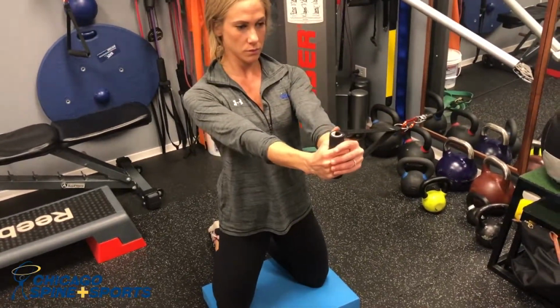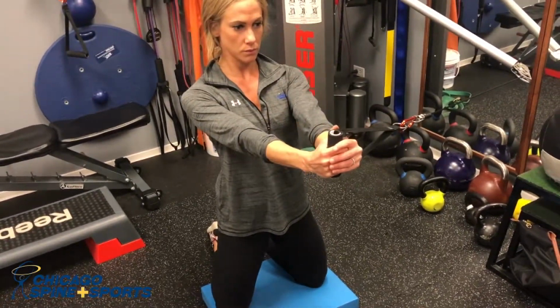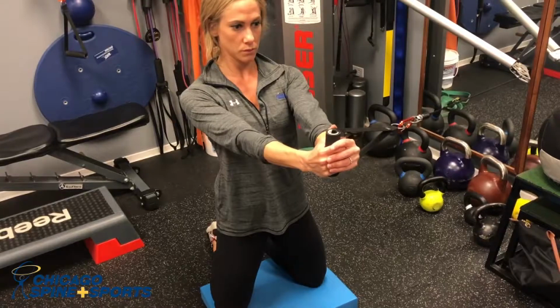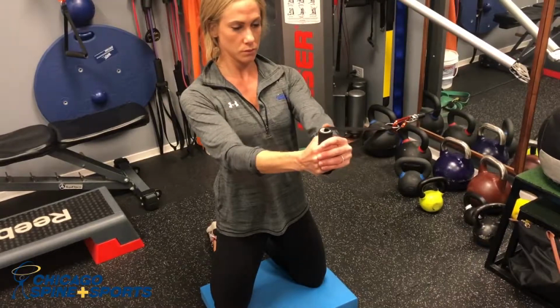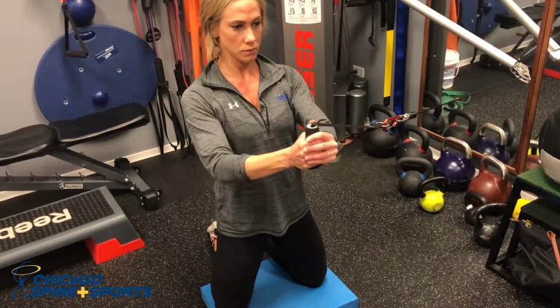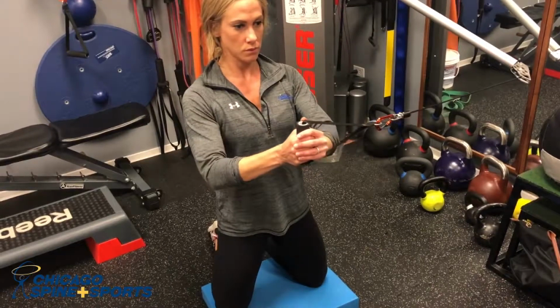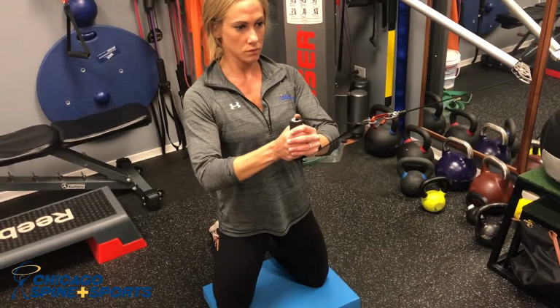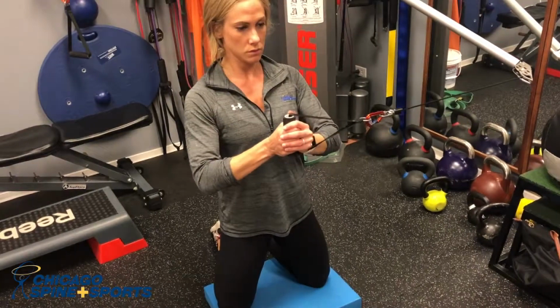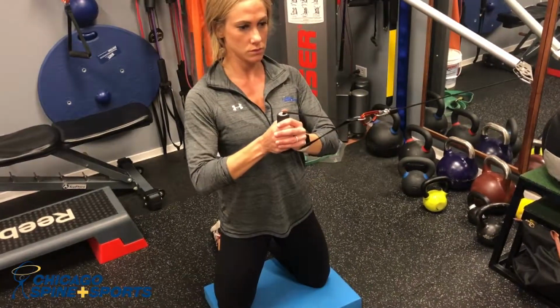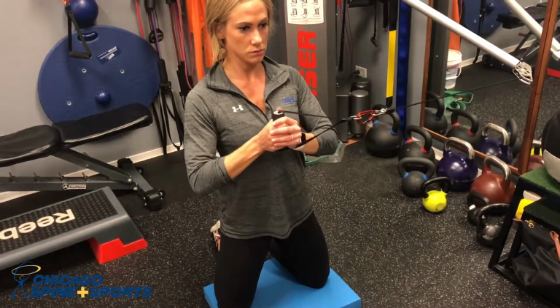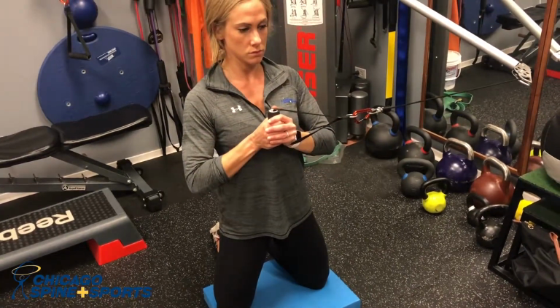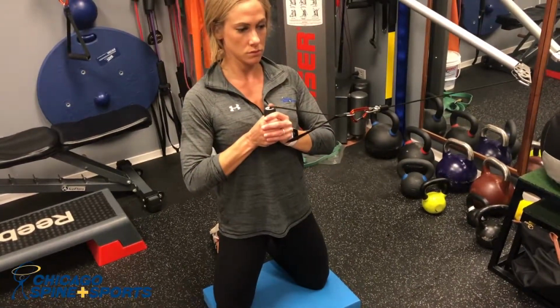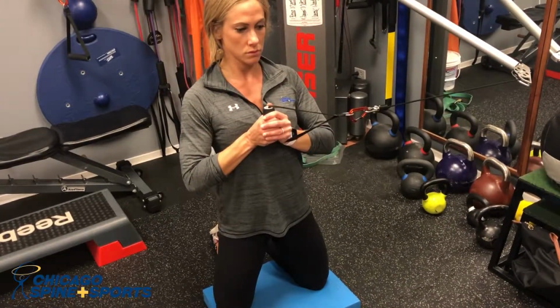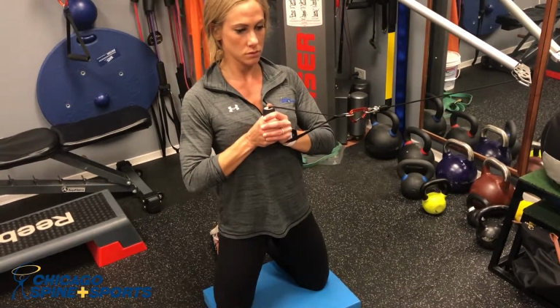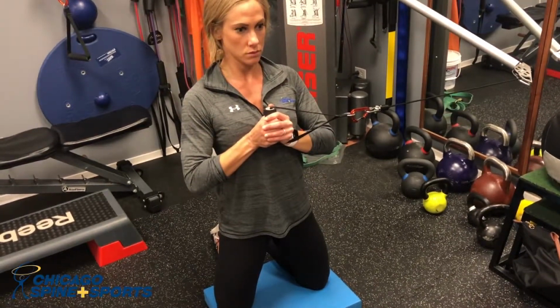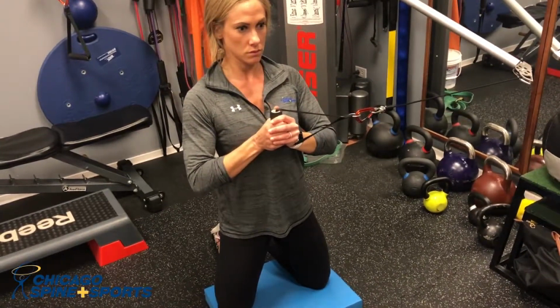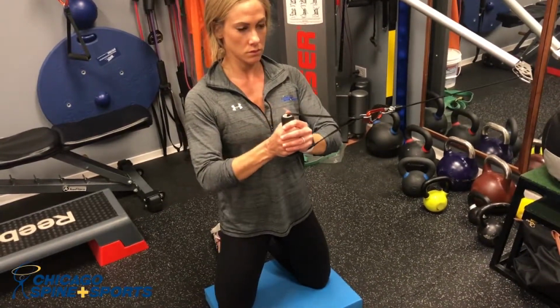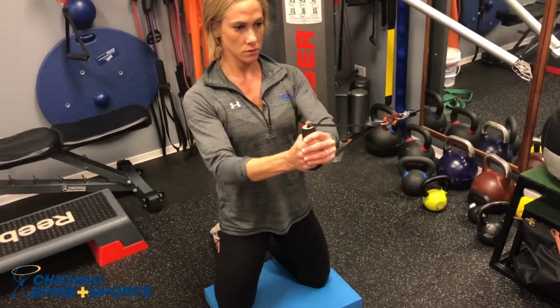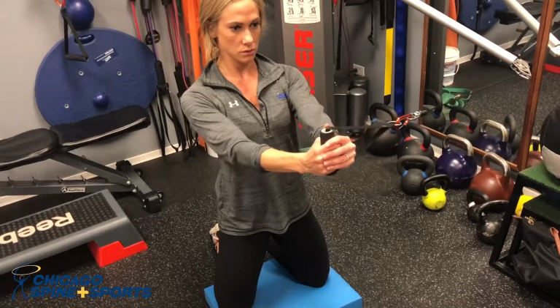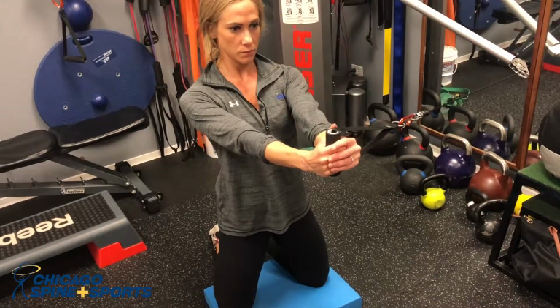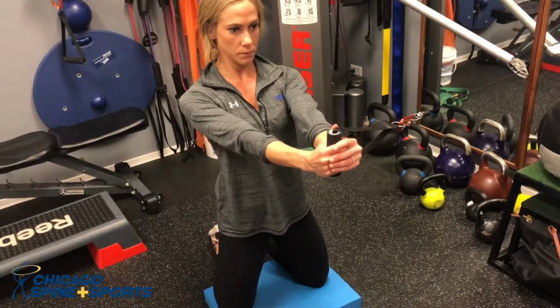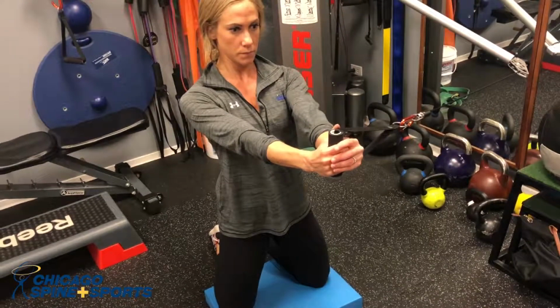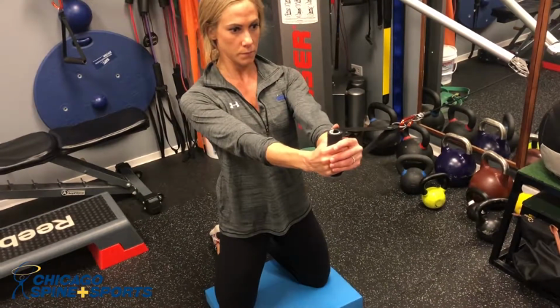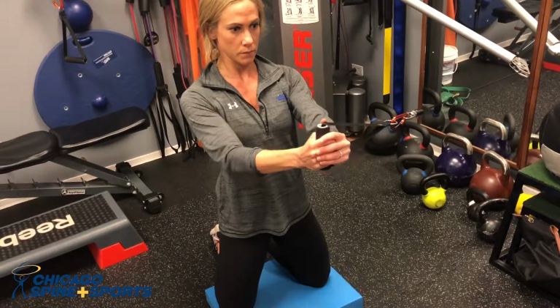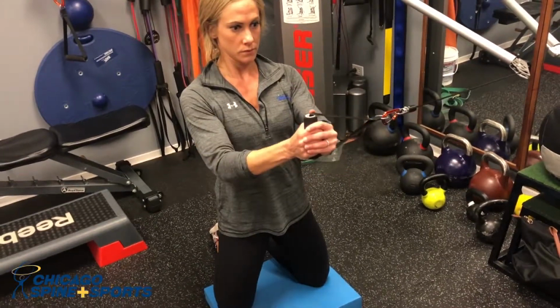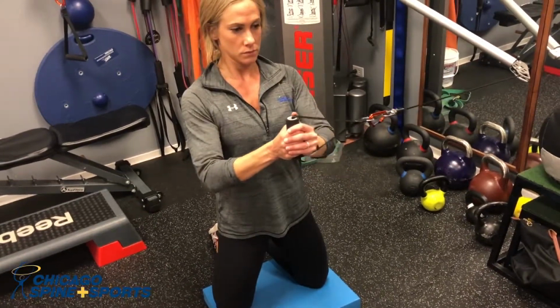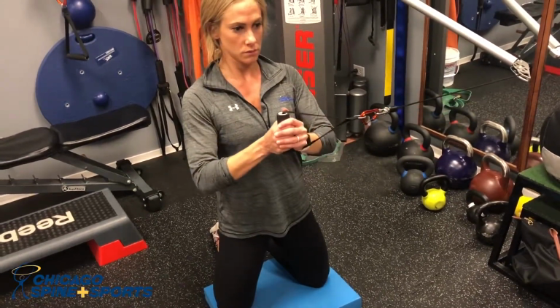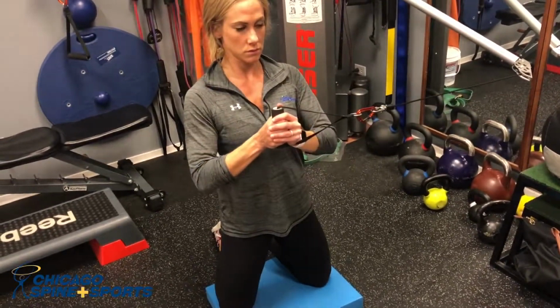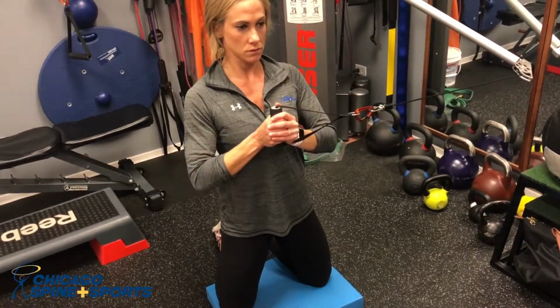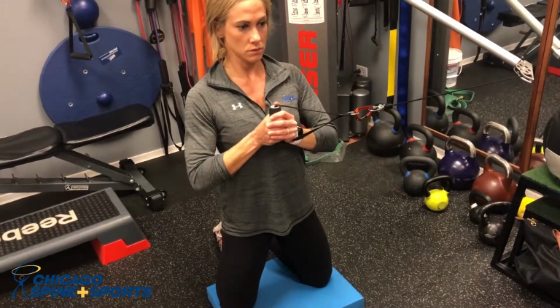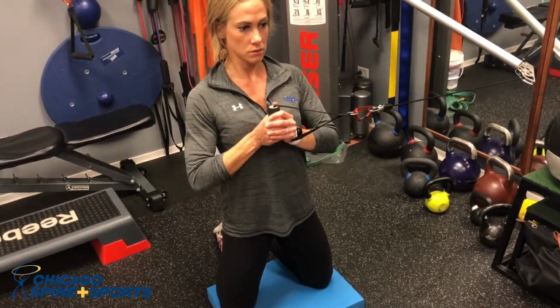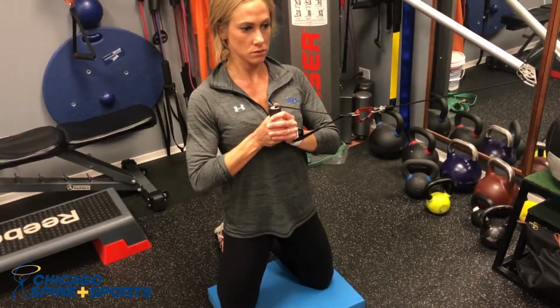Our goal isn't so much the reps, but doing sets of 30 seconds of effort. We can go slow versus fast — all we're doing is pushing straight out.